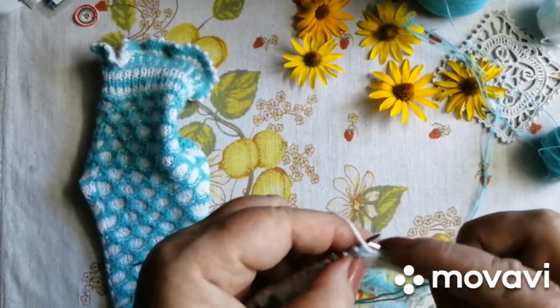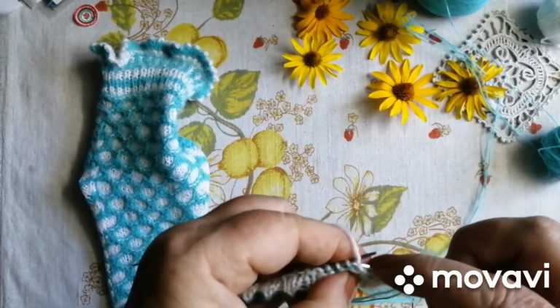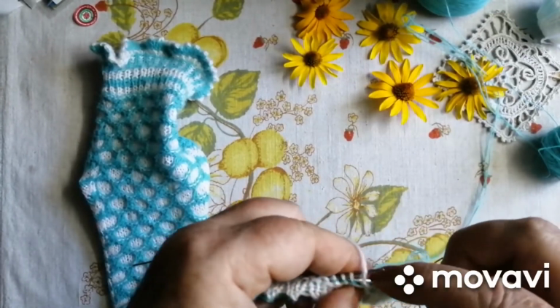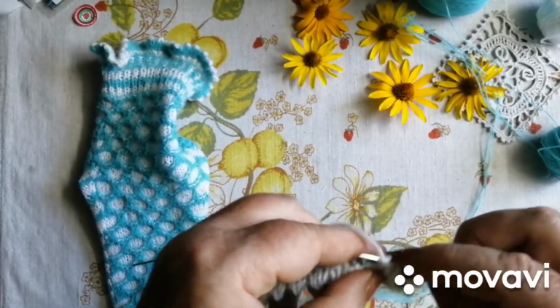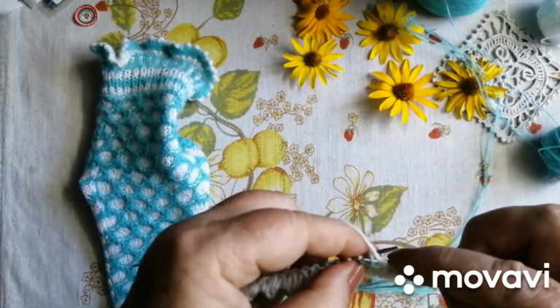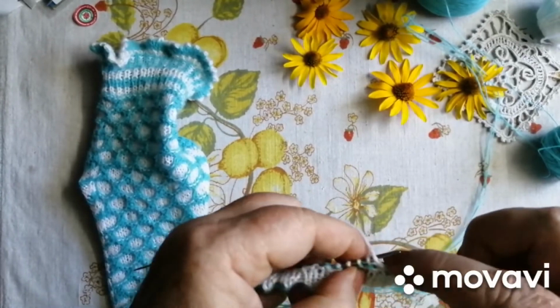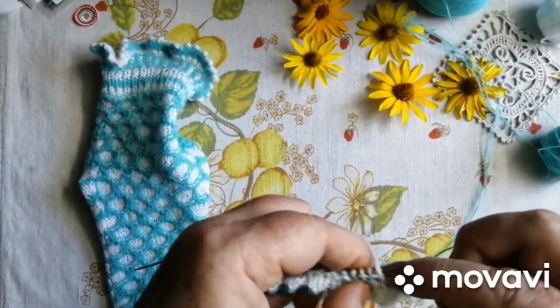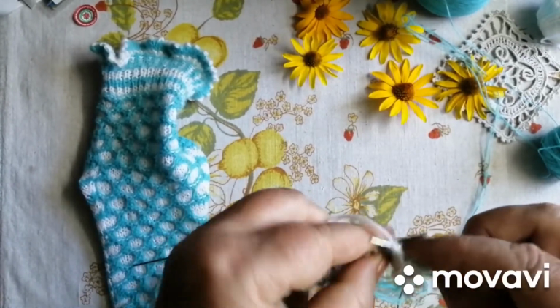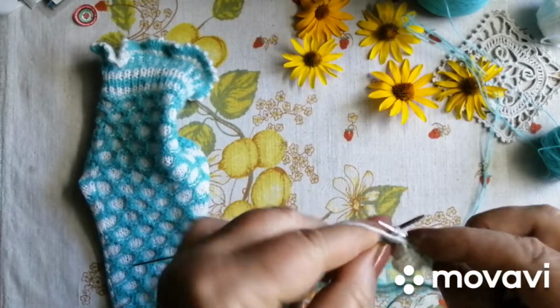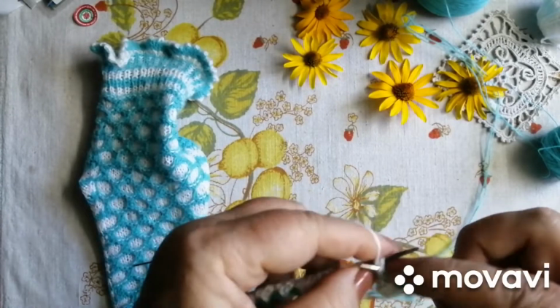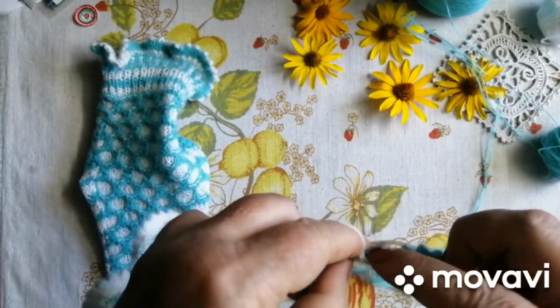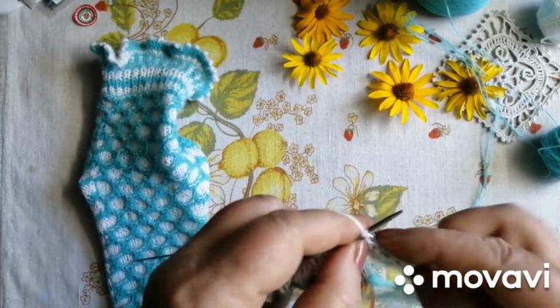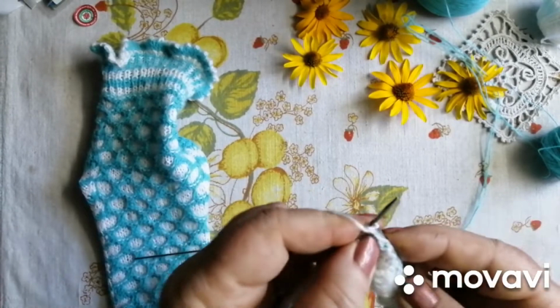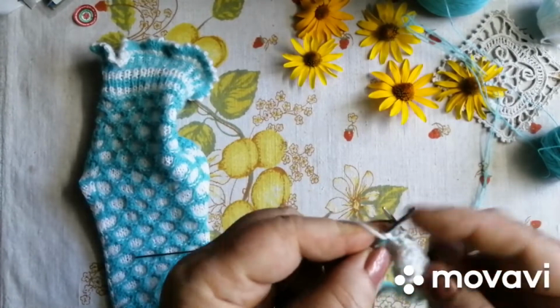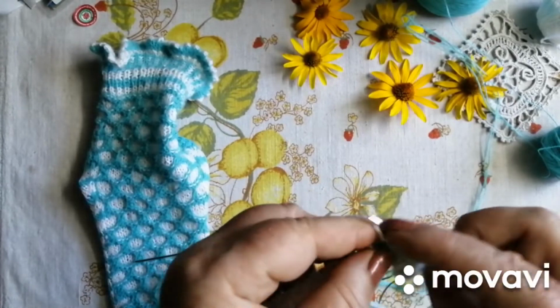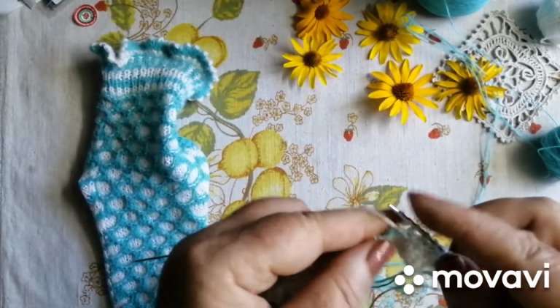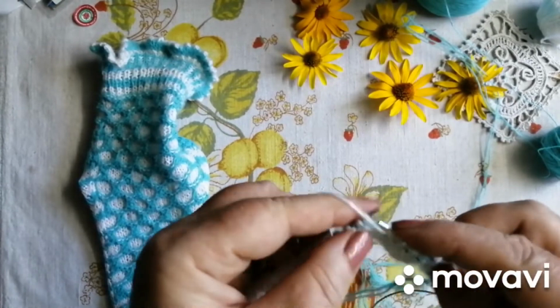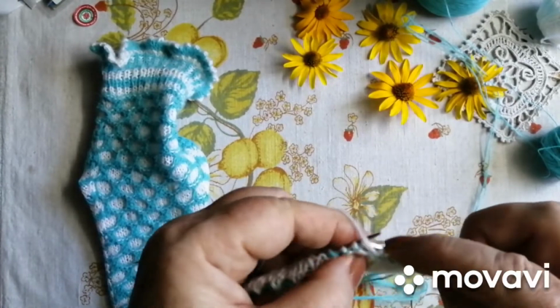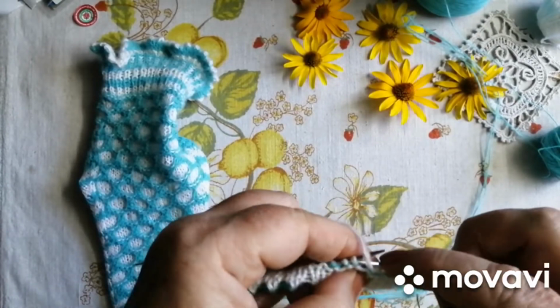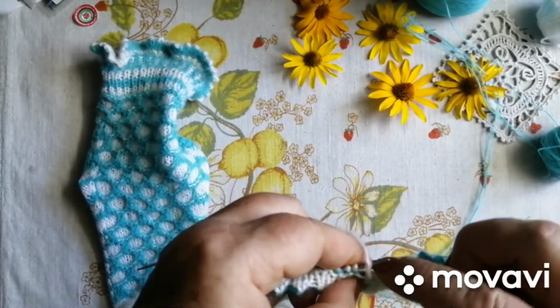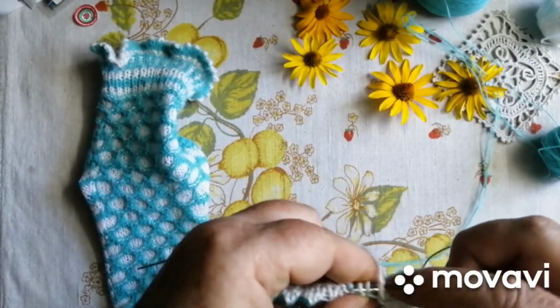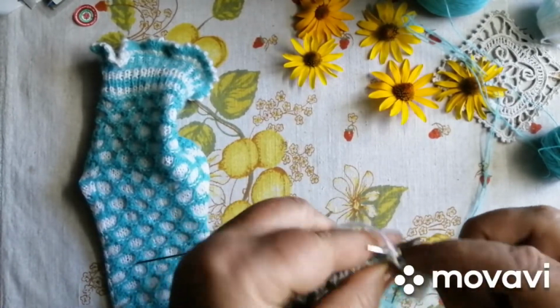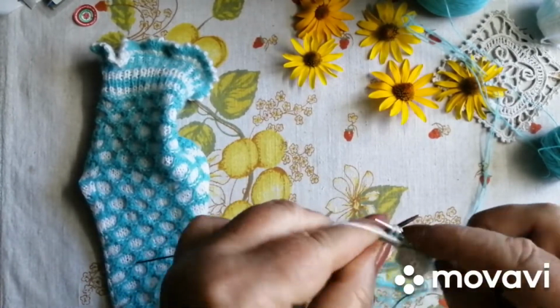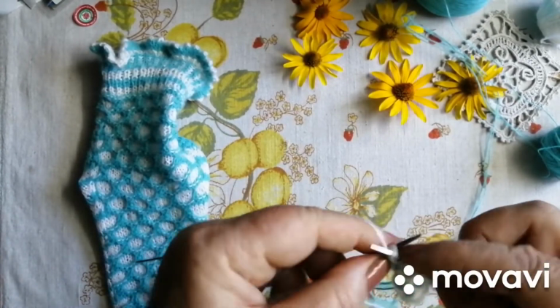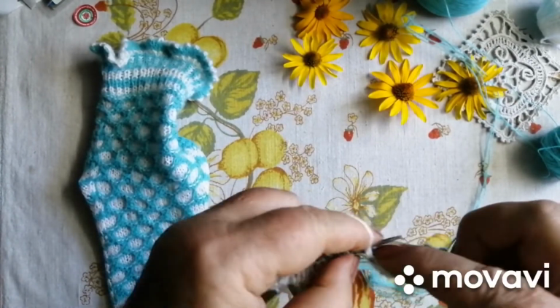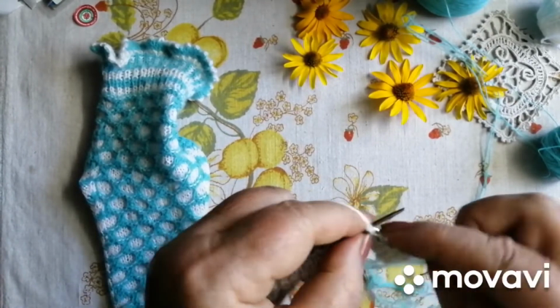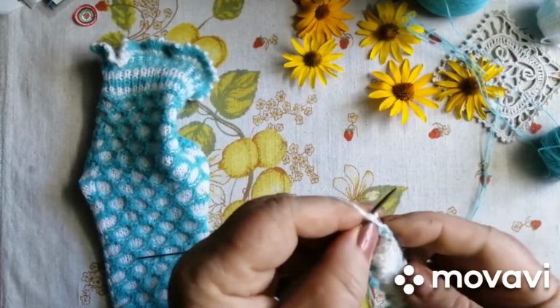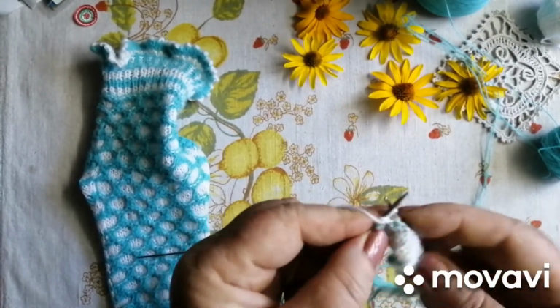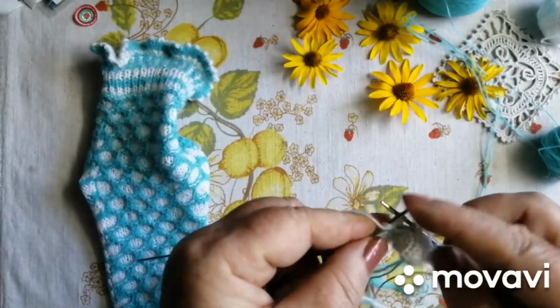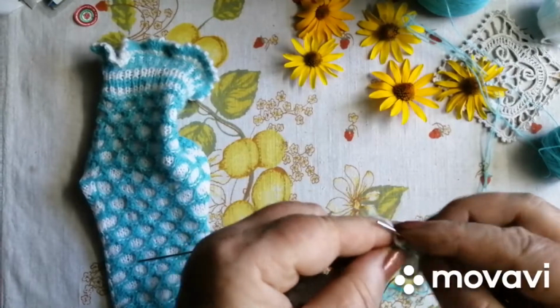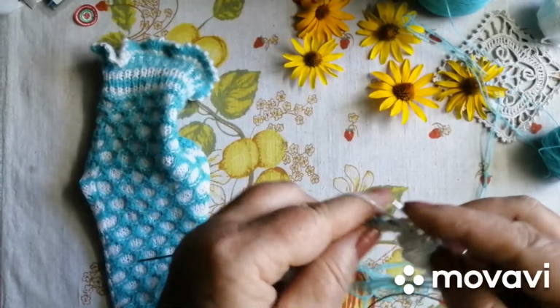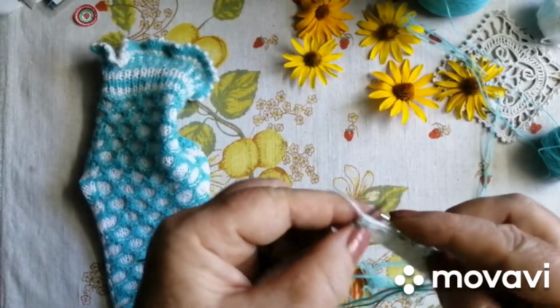Ну, я вам скажу — розпускати ангуру і в'язати з нею жакард — це ще ті.